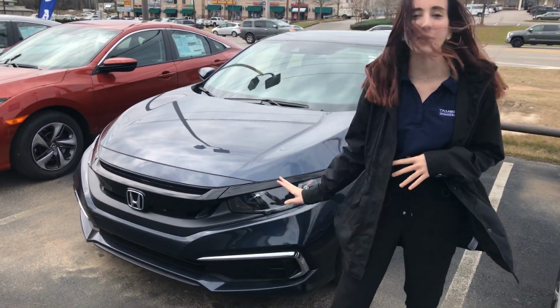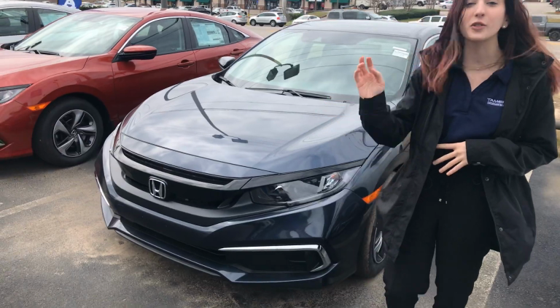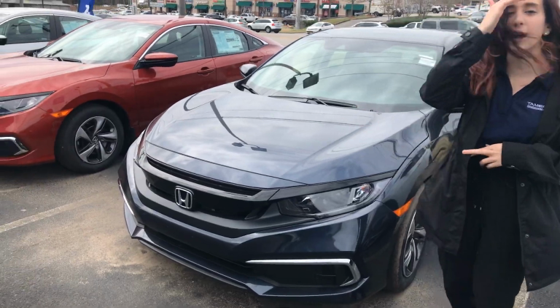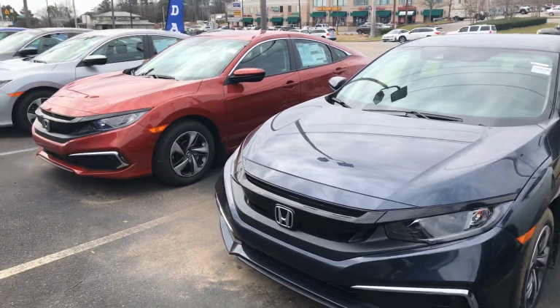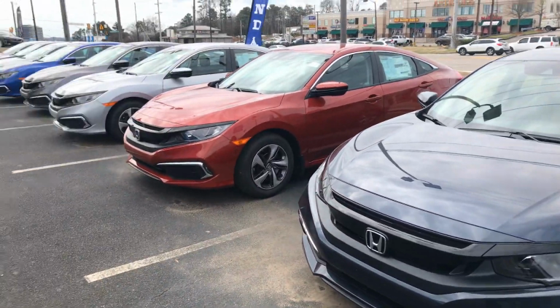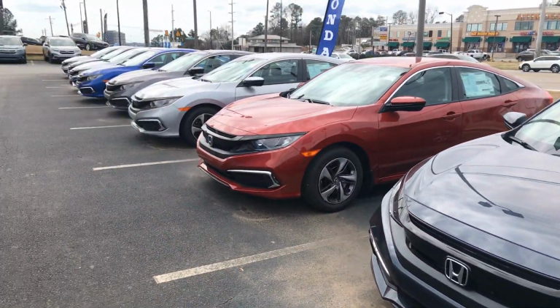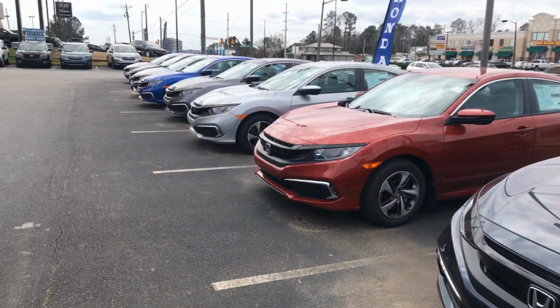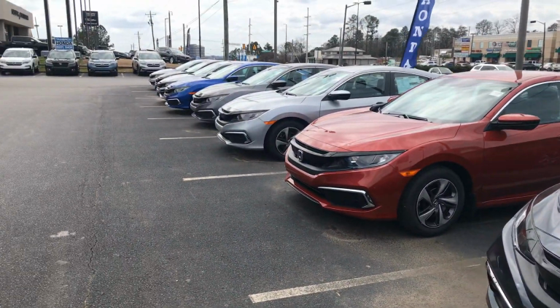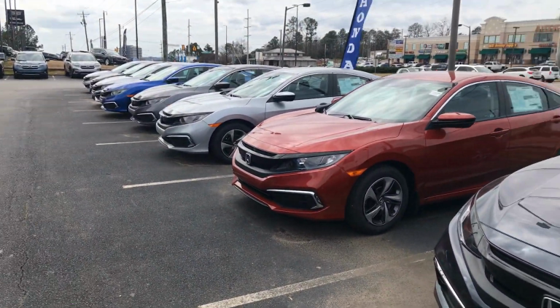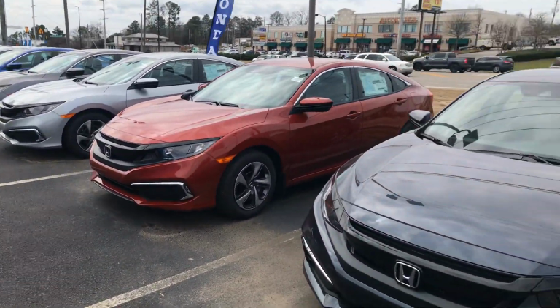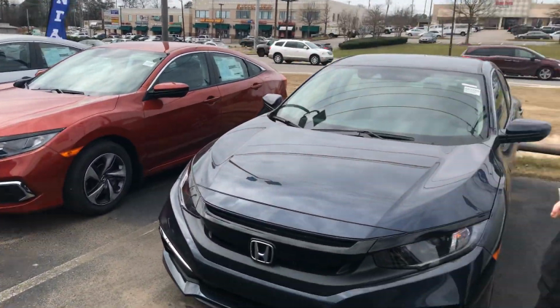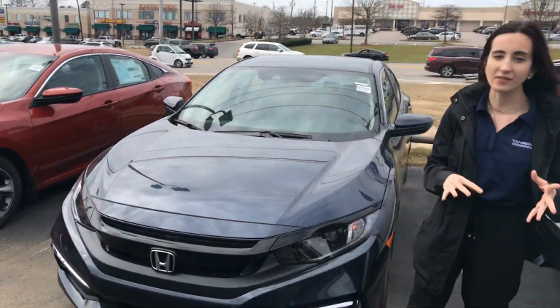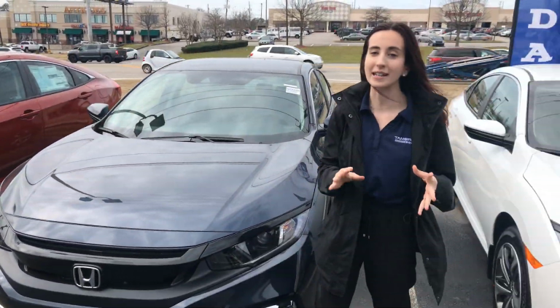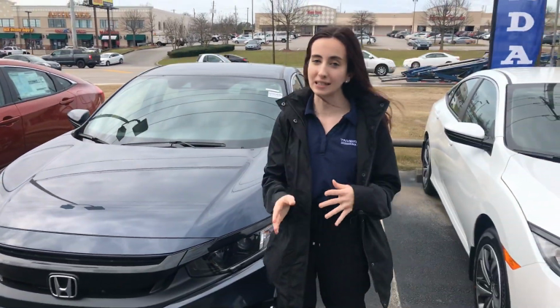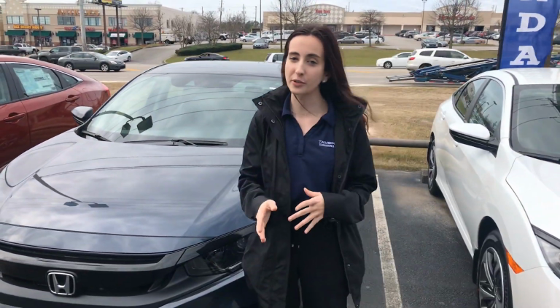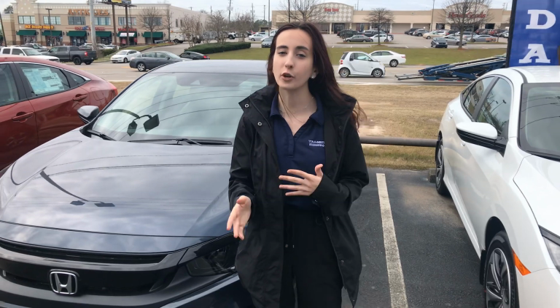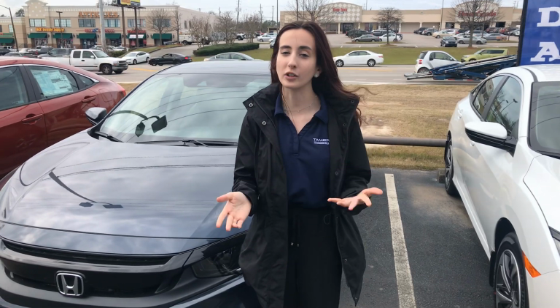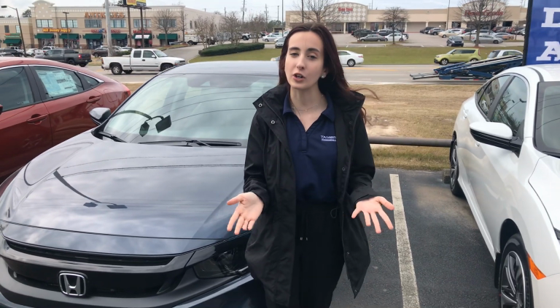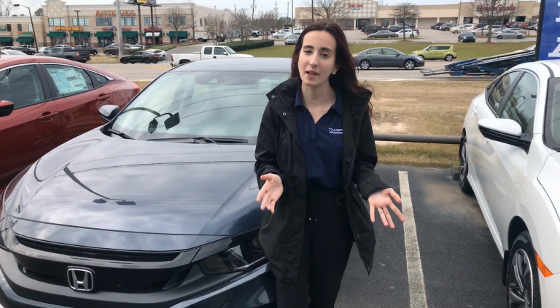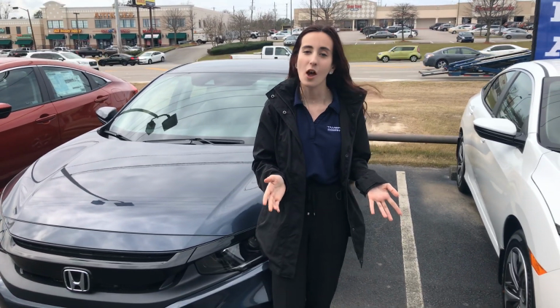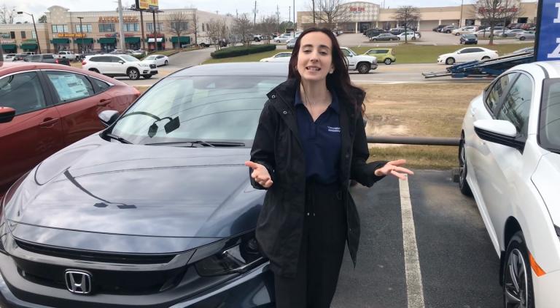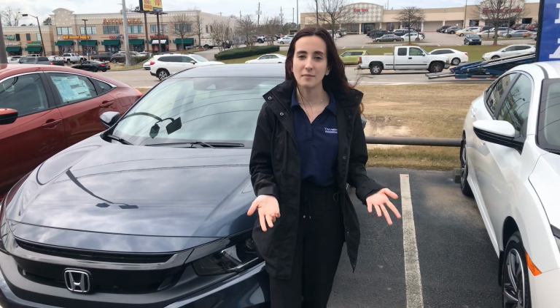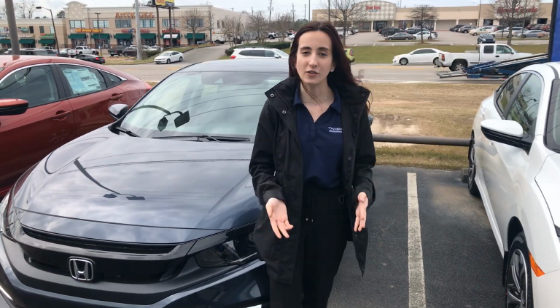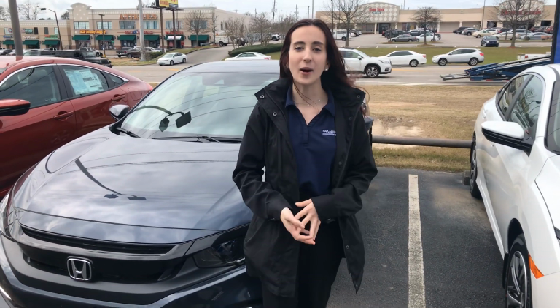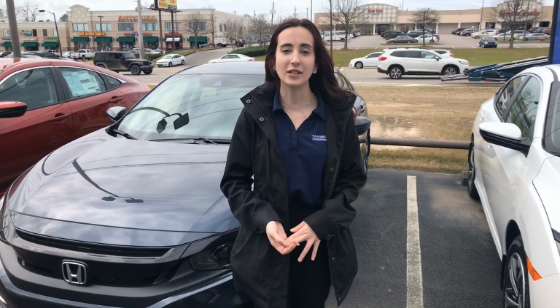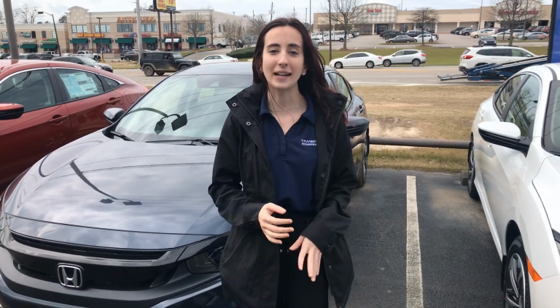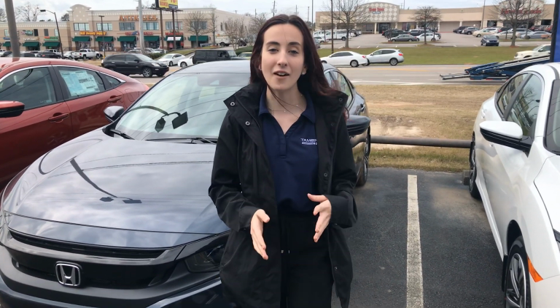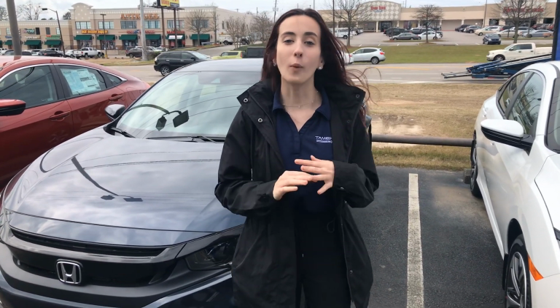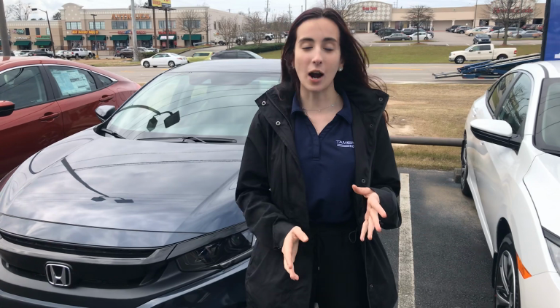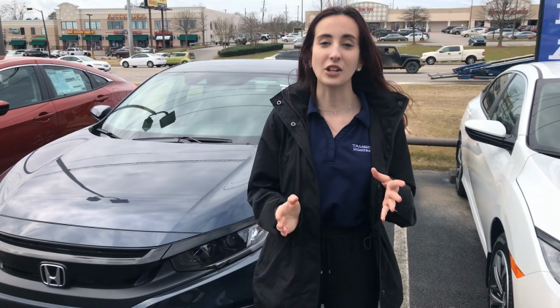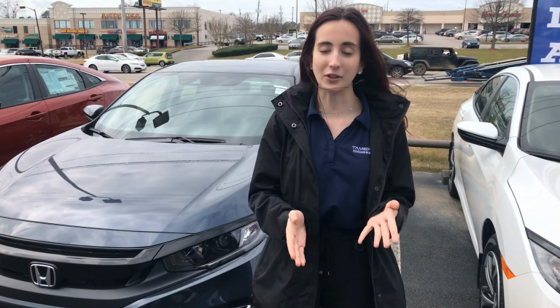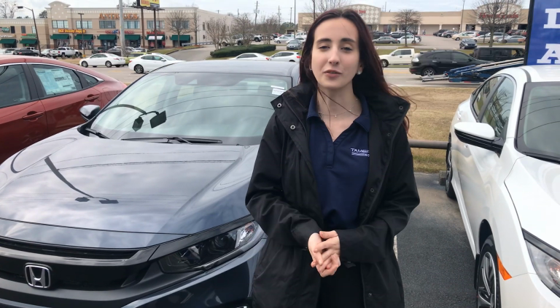I do have a few of those options behind me. The website that you inquired on wasn't super specific on exactly what you were looking for — whatever color or trim level — but as Alabama's large volume Honda dealer, we're going to have whatever option you are looking for.